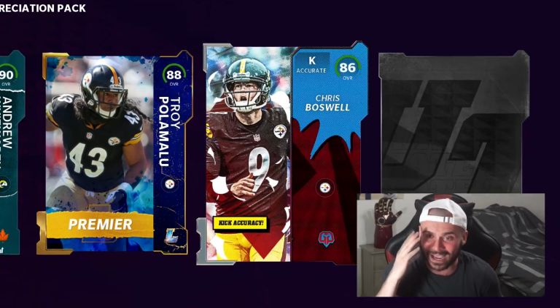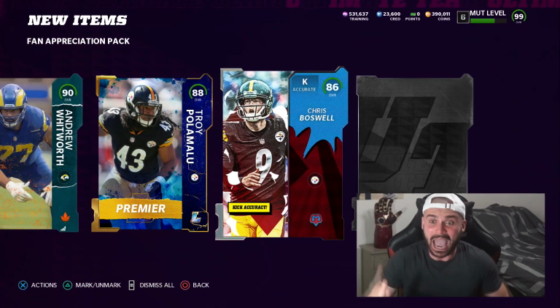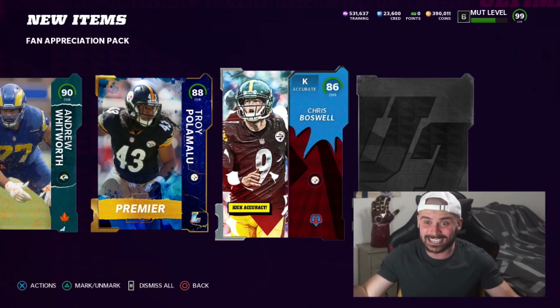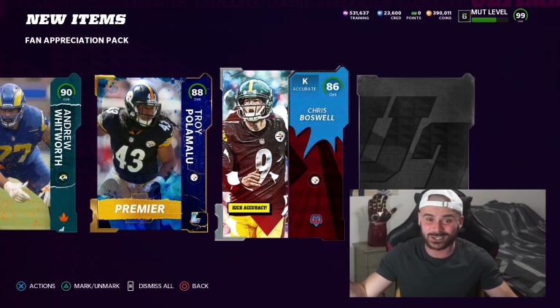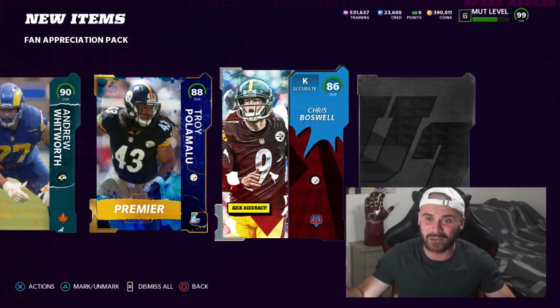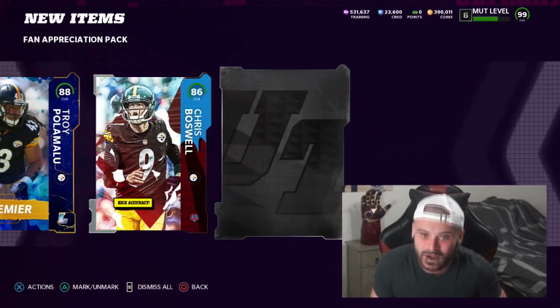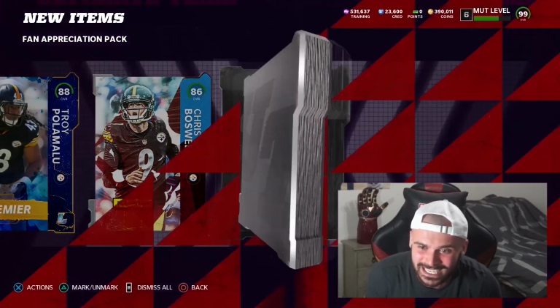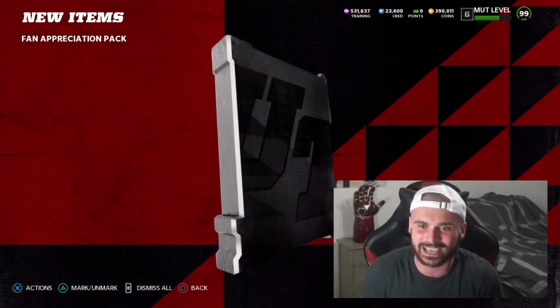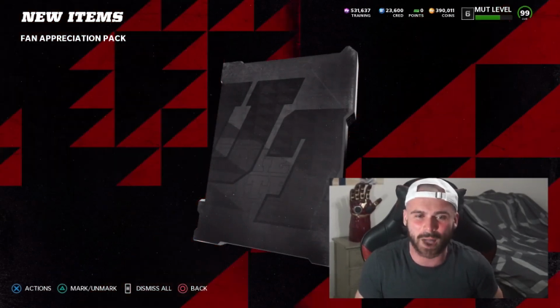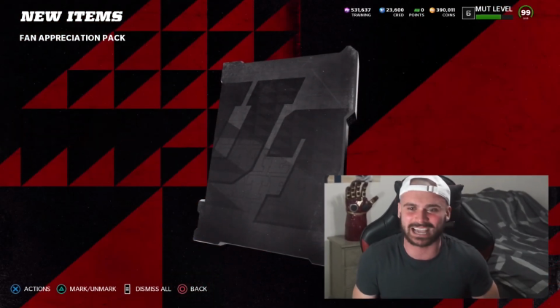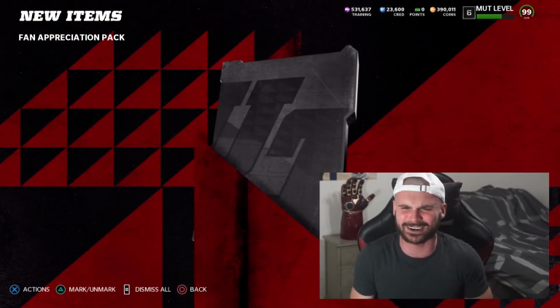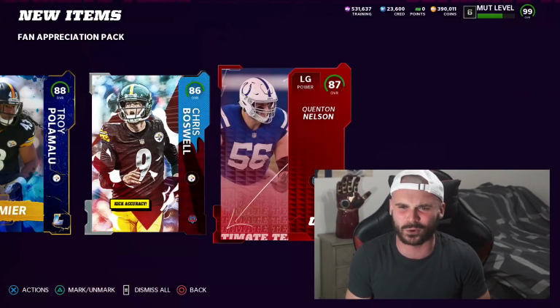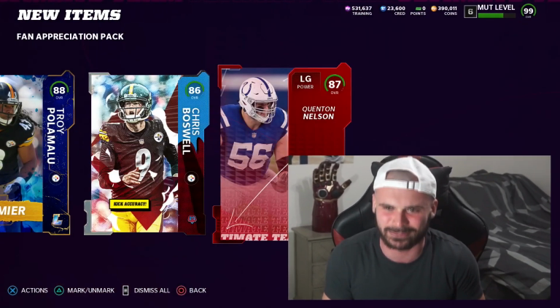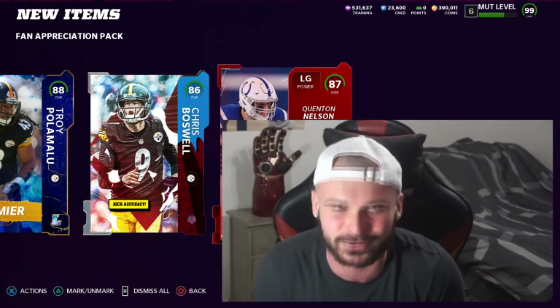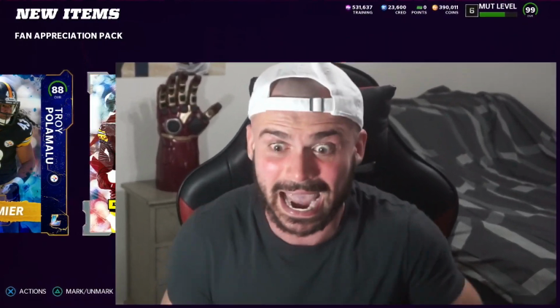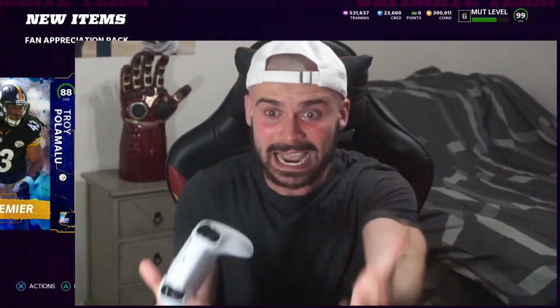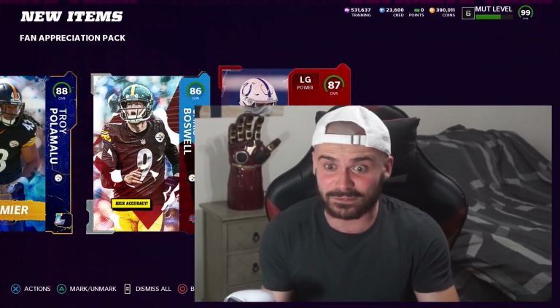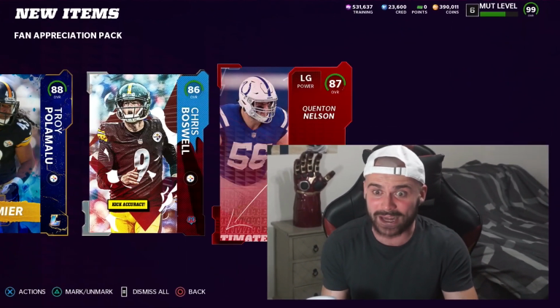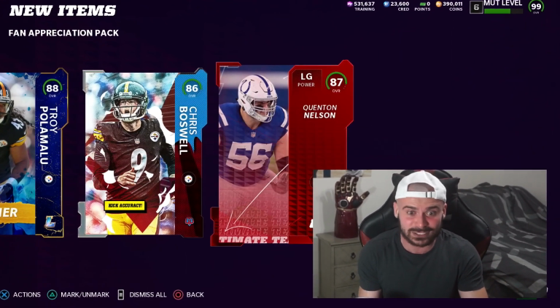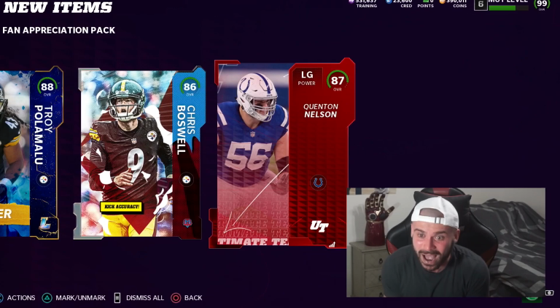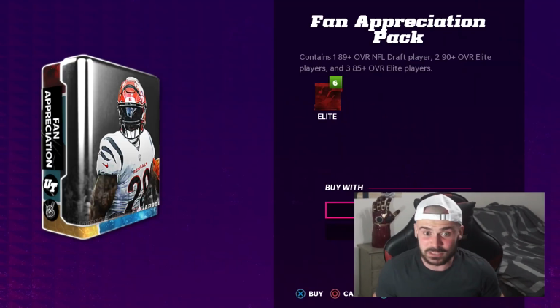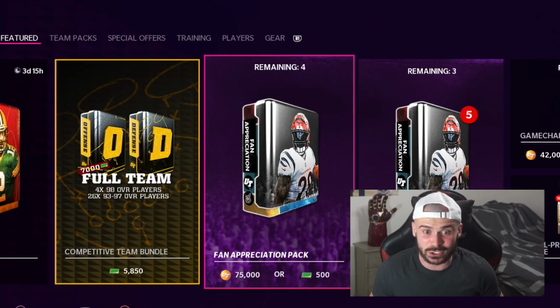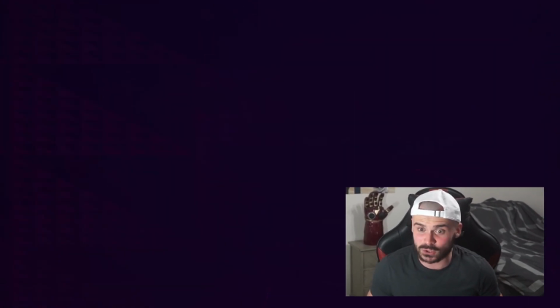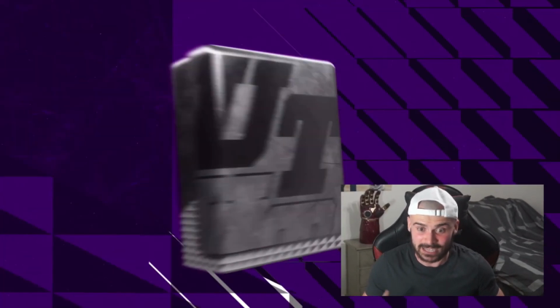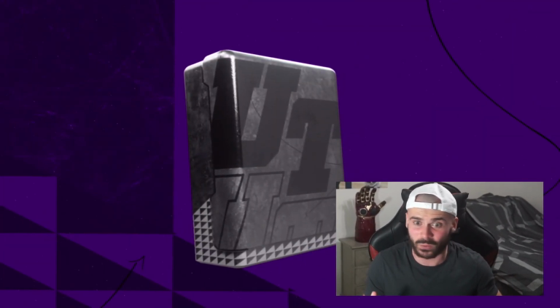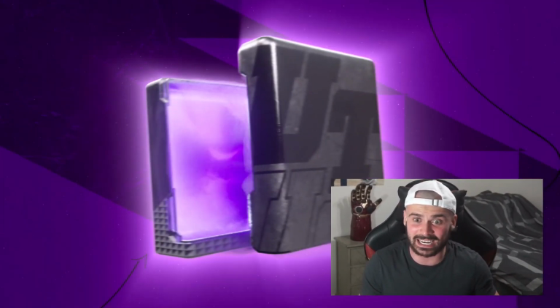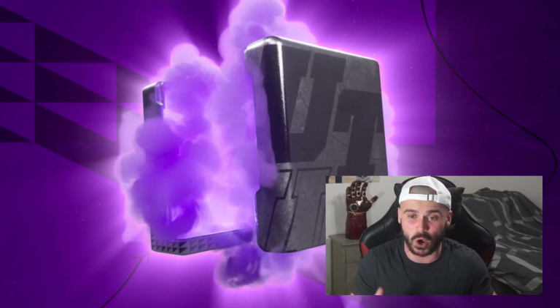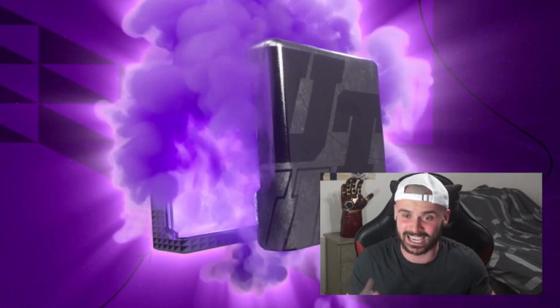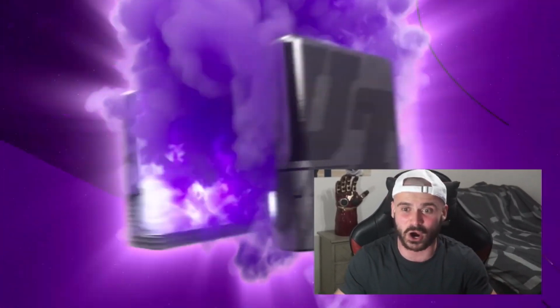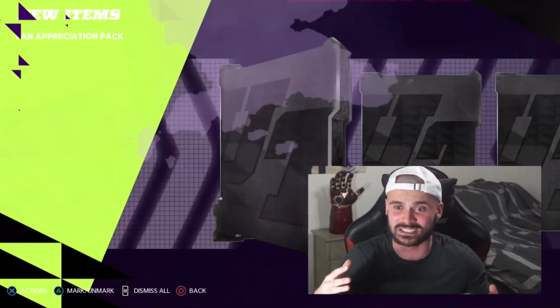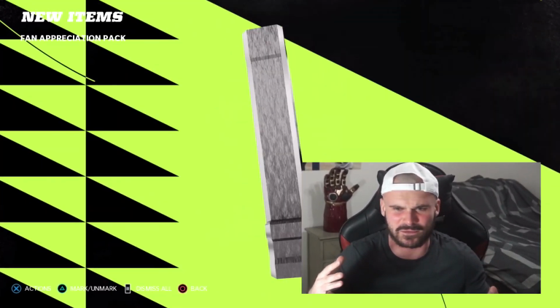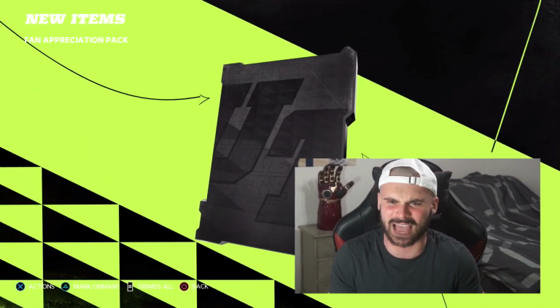86, Chris Boswell - we'll take it. We get an upgrade at kicker and then a core elite, we don't really care. Wait - 87, Quentin Nelson. What? These packs are juiced. This is what we needed. The golden tickets are going to be very thankful.